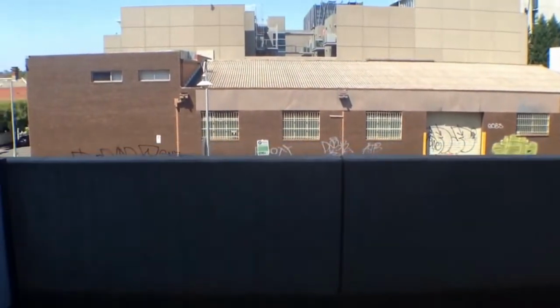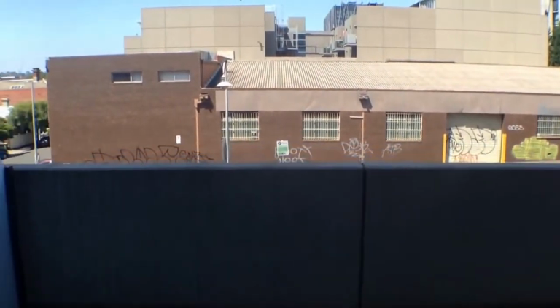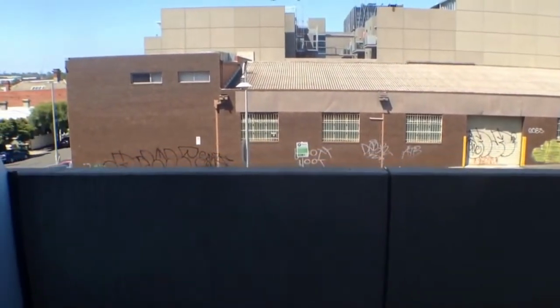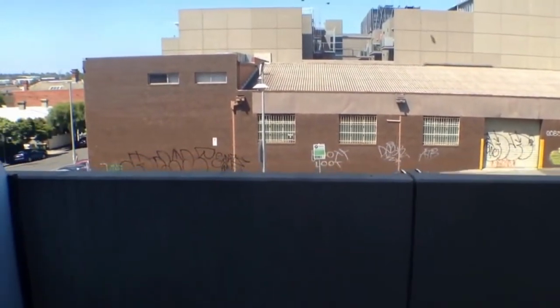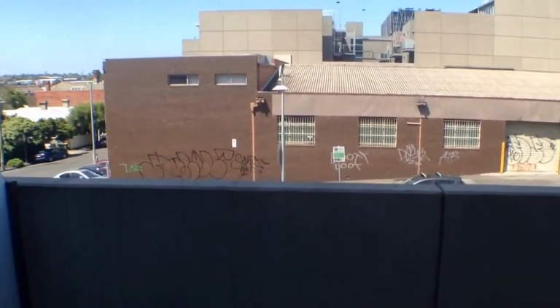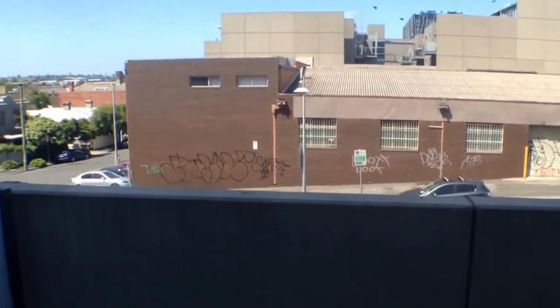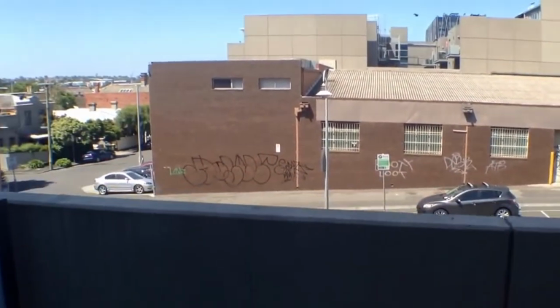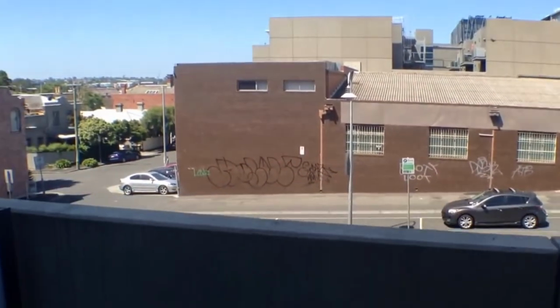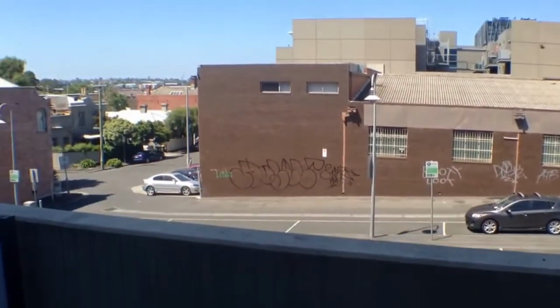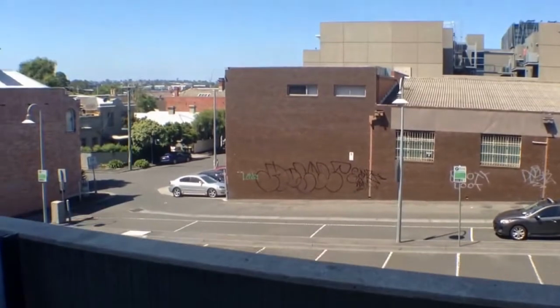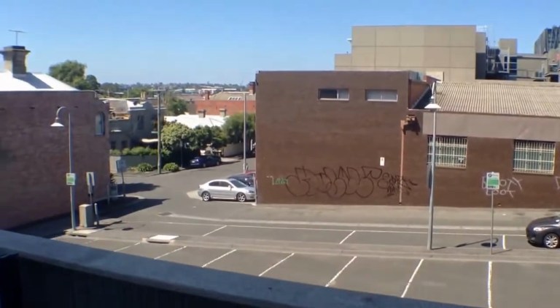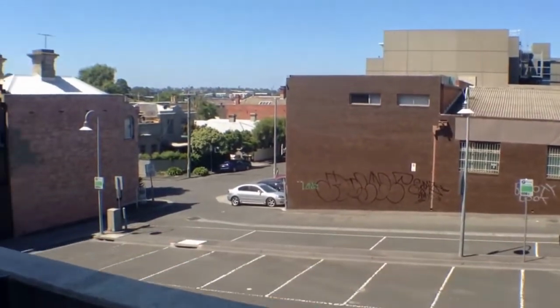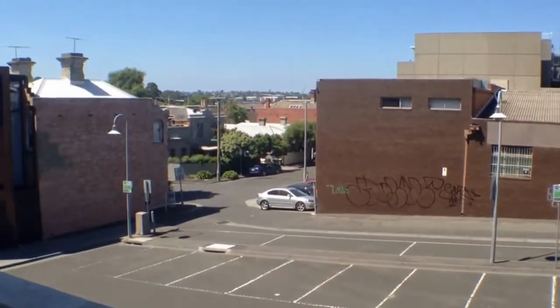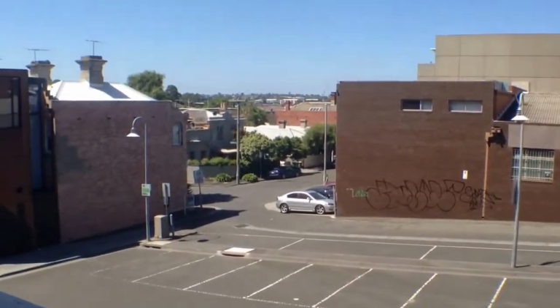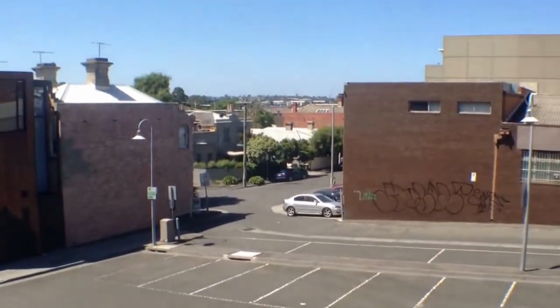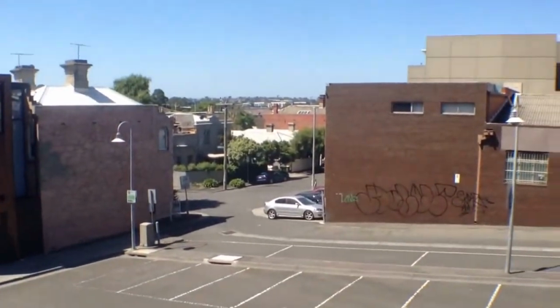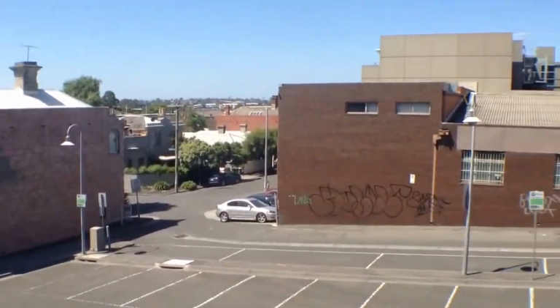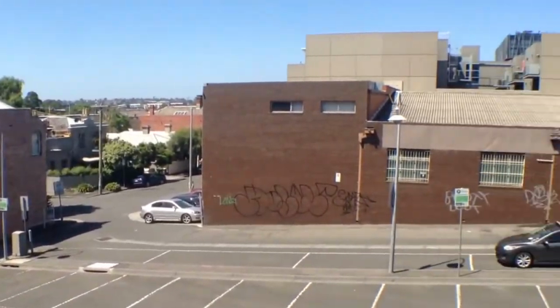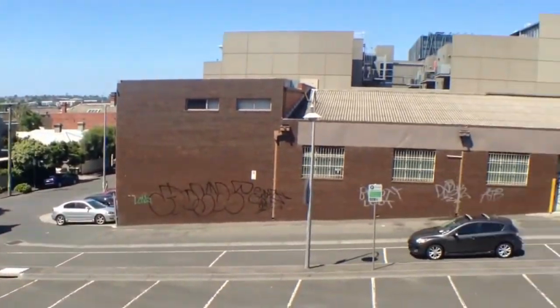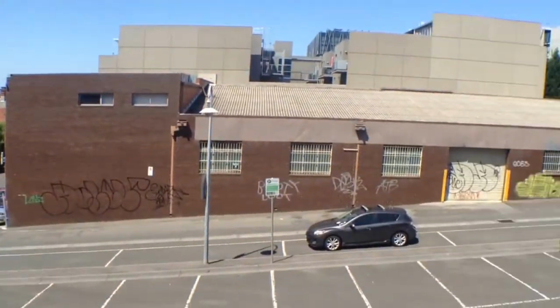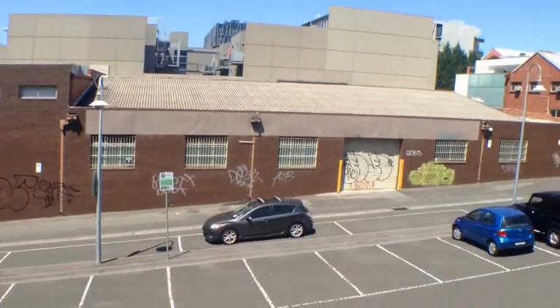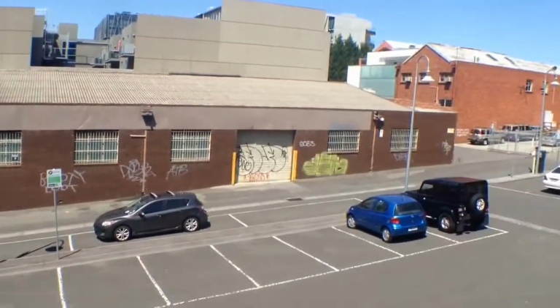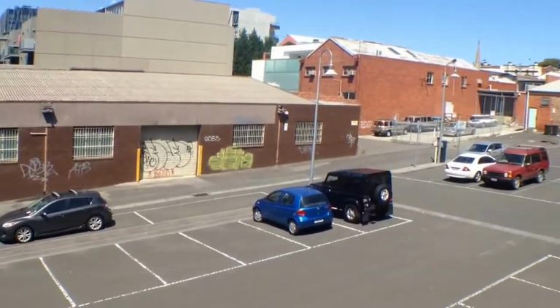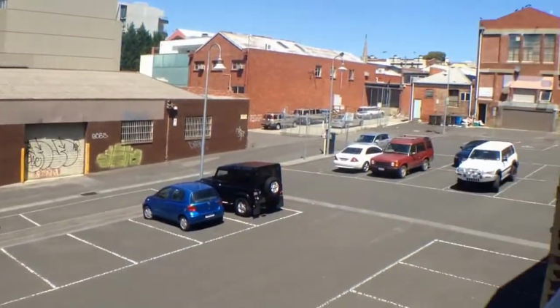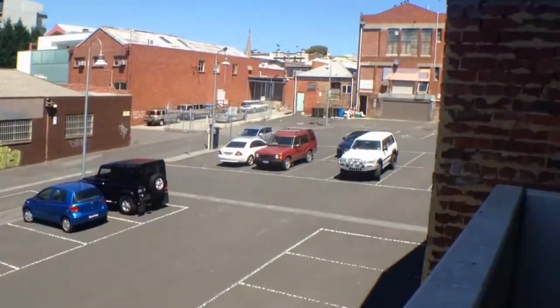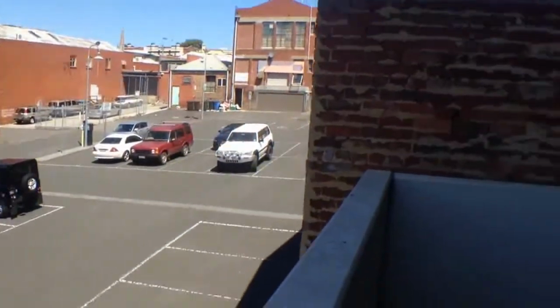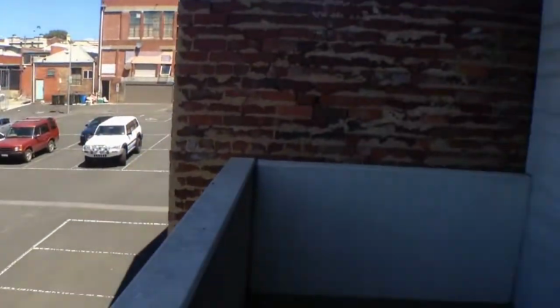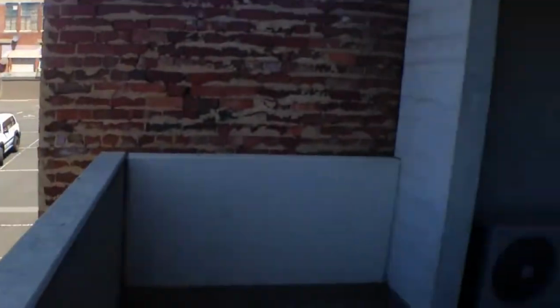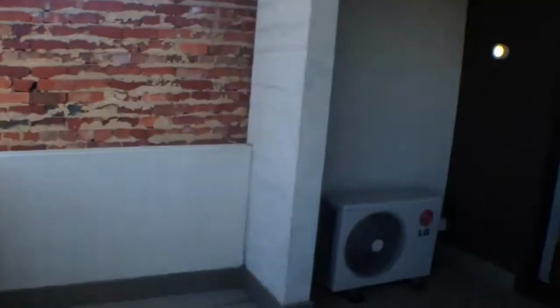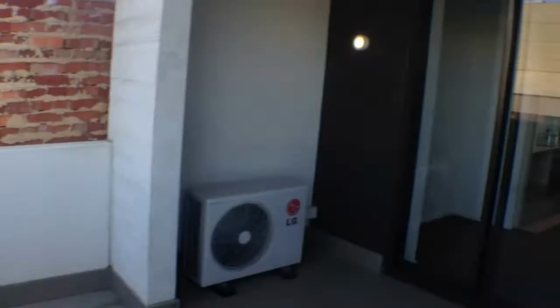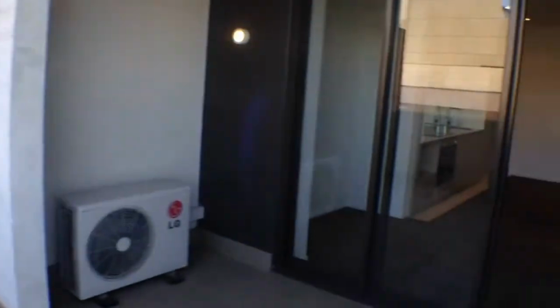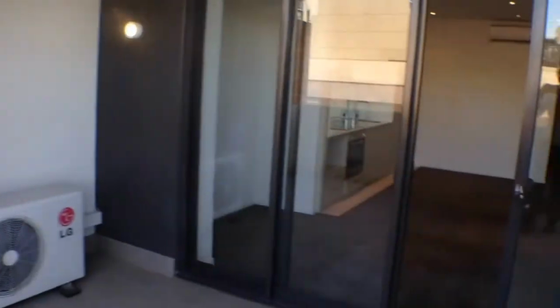Located just behind Bridge Road, we'll have shops, bars, restaurants and public transport — nicely tucked away in the back of the street so you don't get any of that noise.